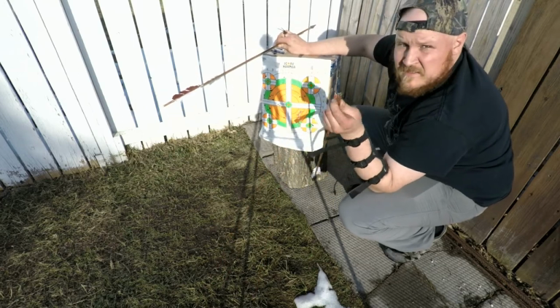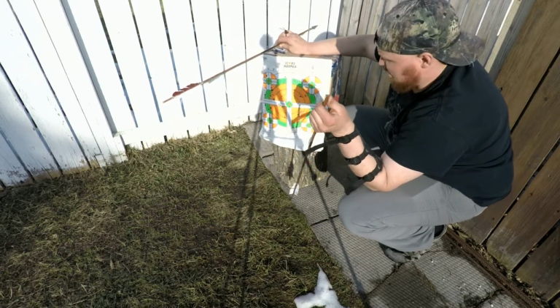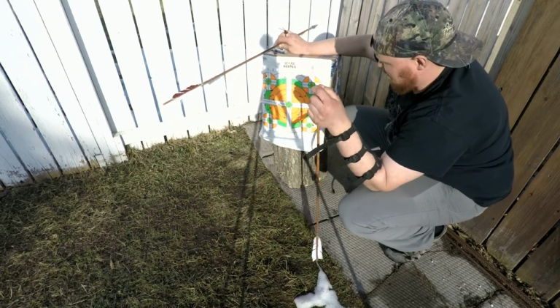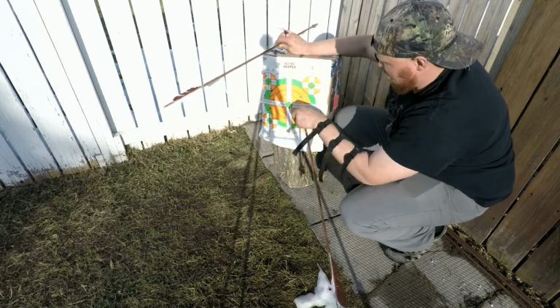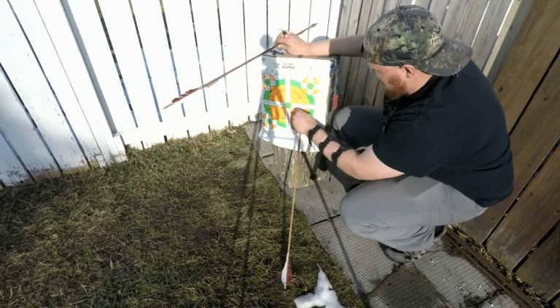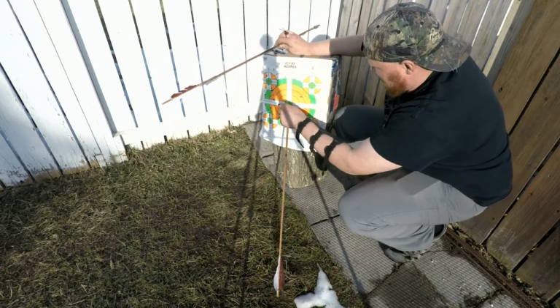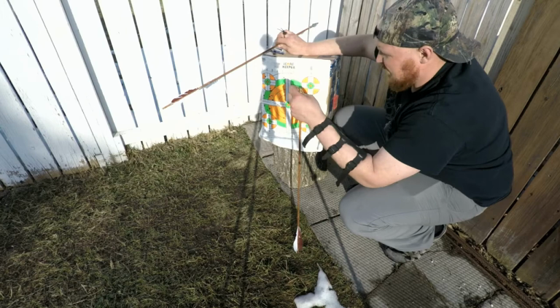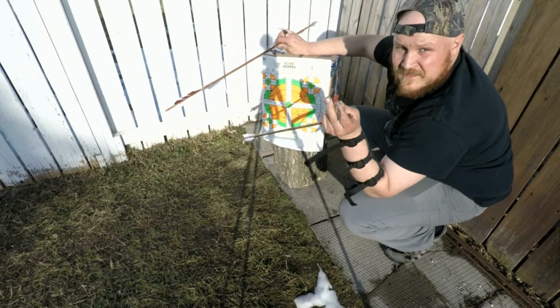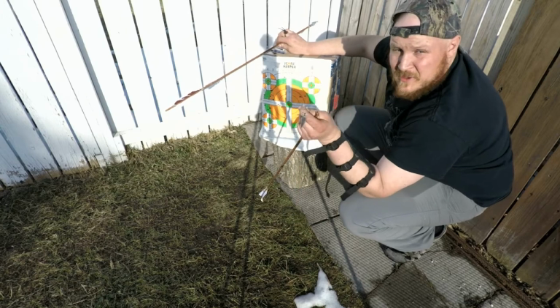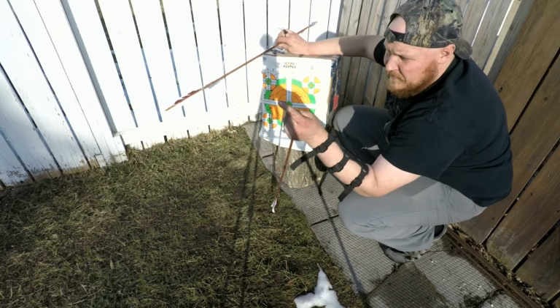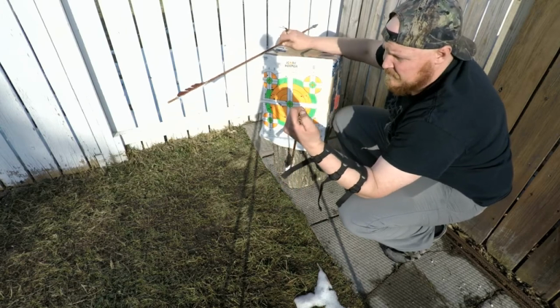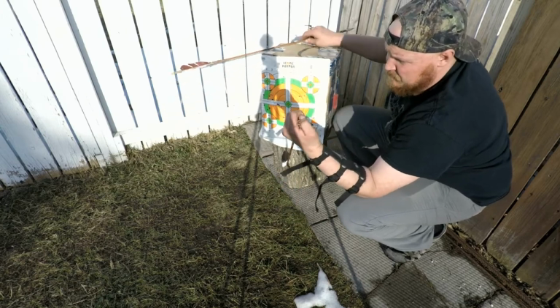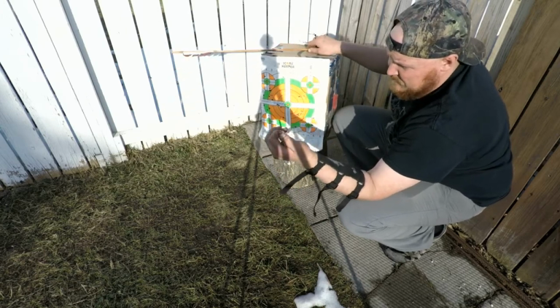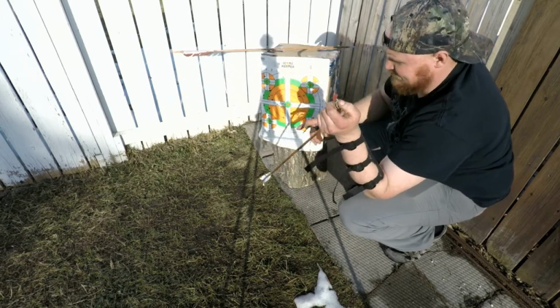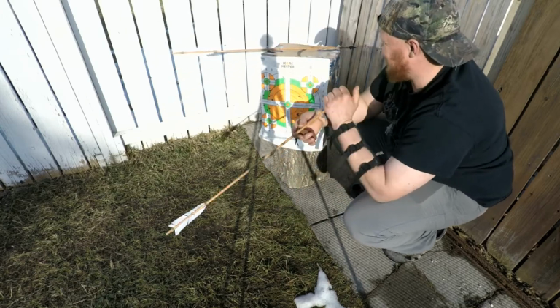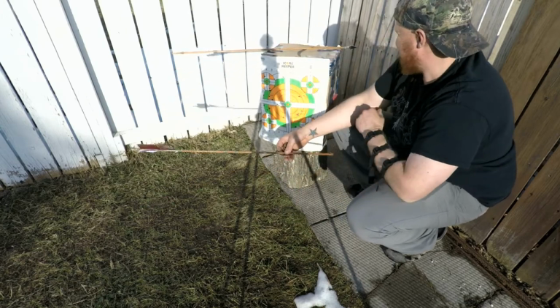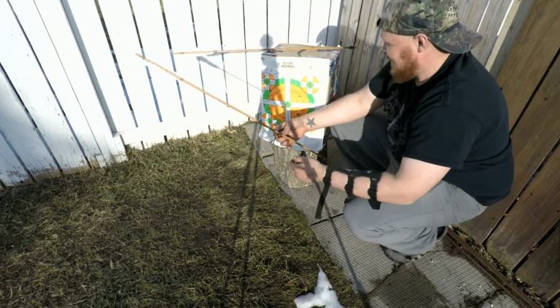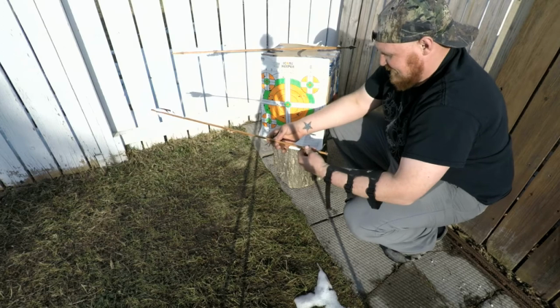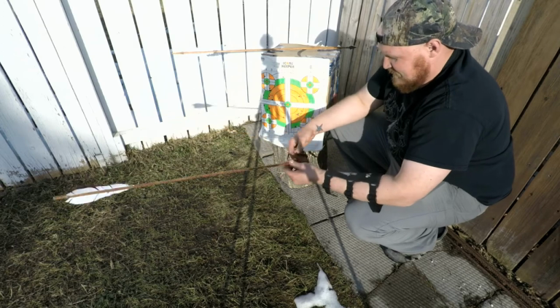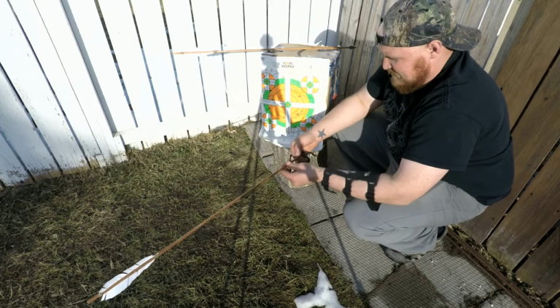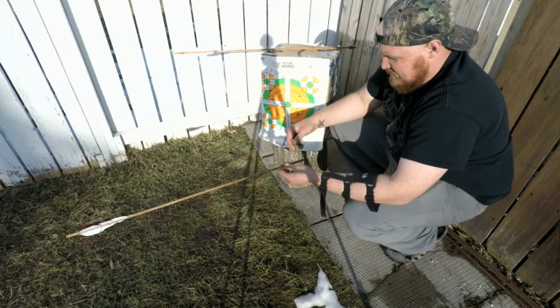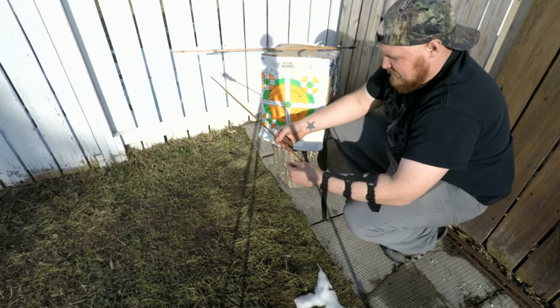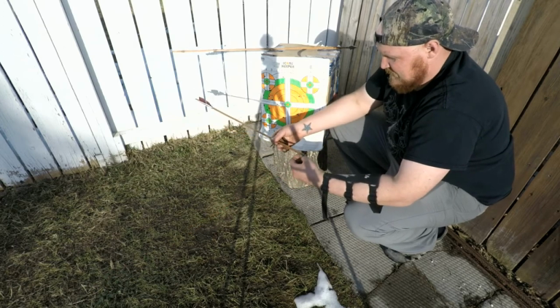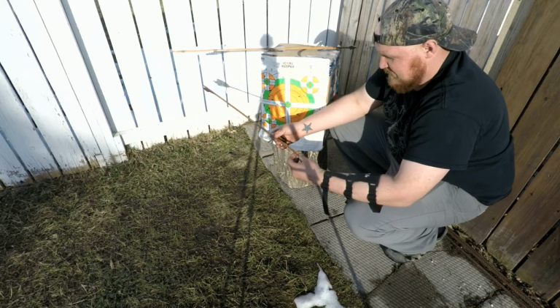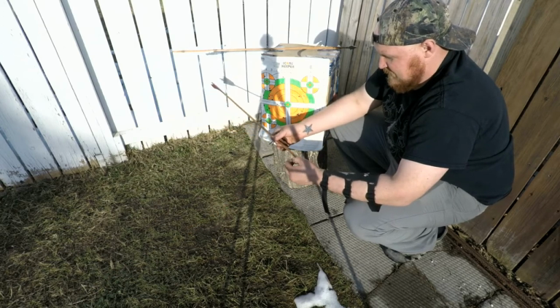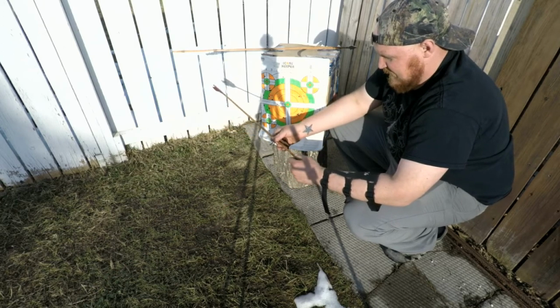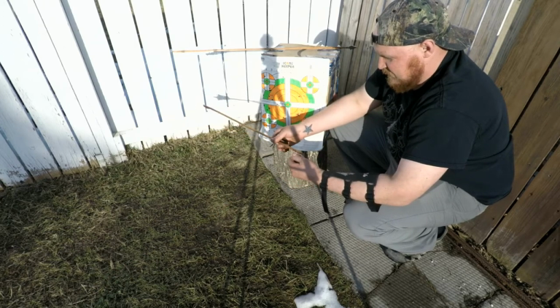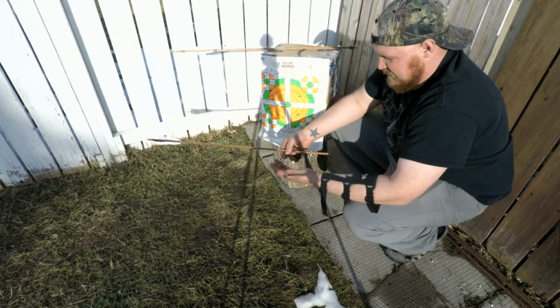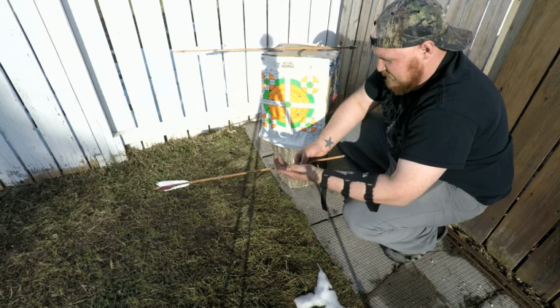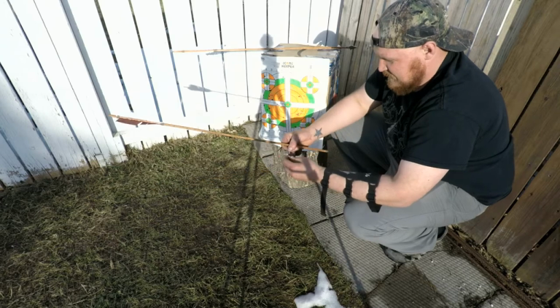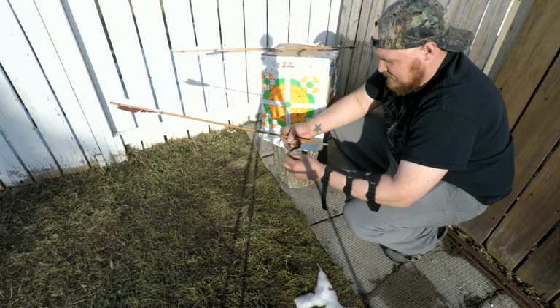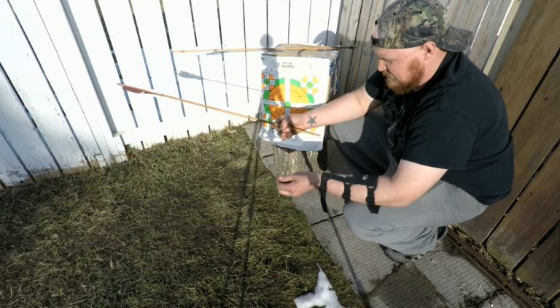I've got some work to do. Obviously I didn't let that dry long enough. I might even make that groove a little bit deeper and get these ends a little bit better. Learning experience, right?